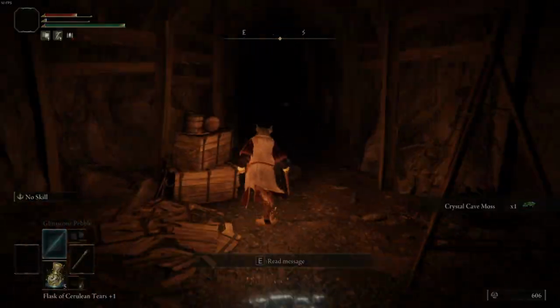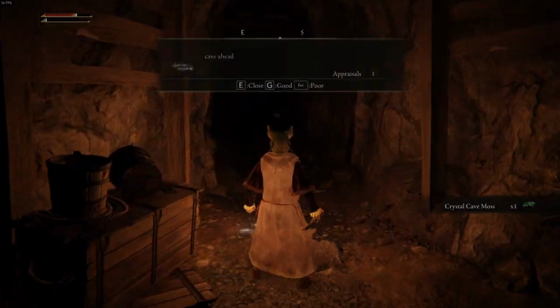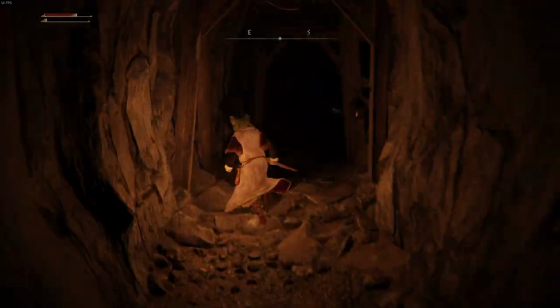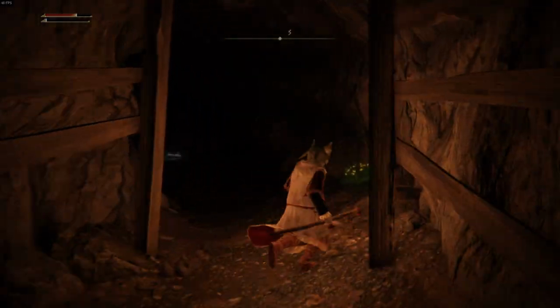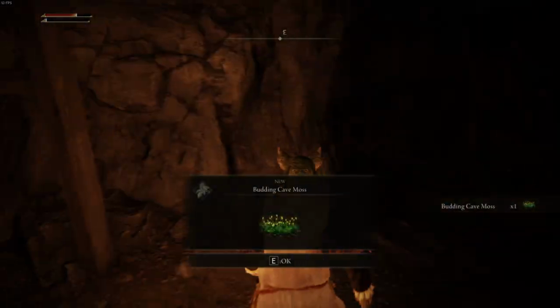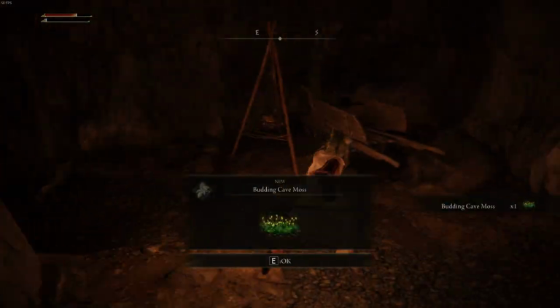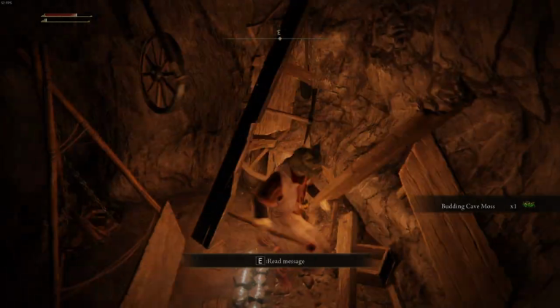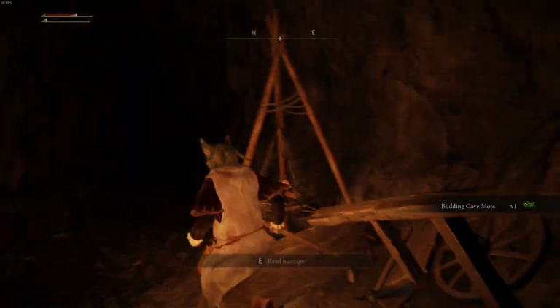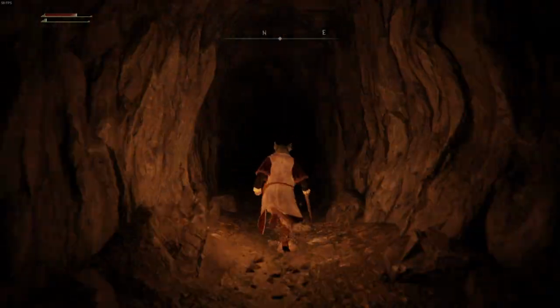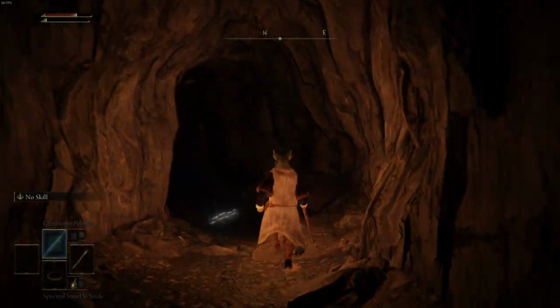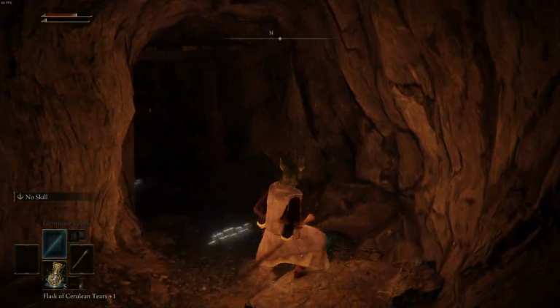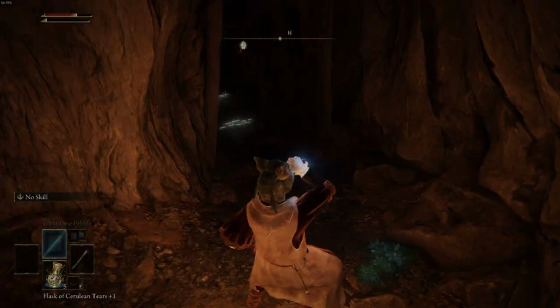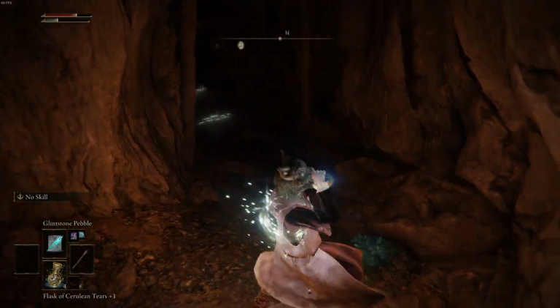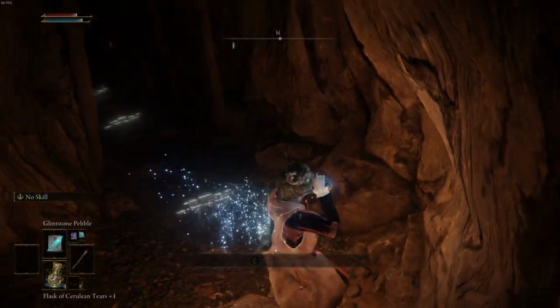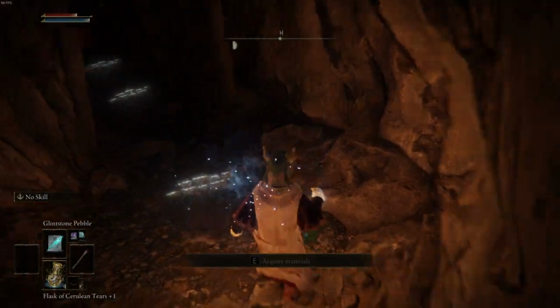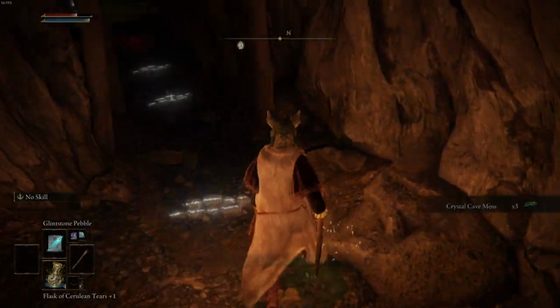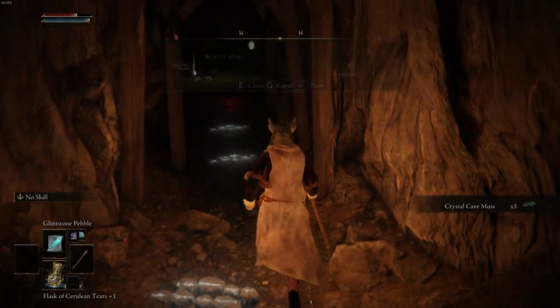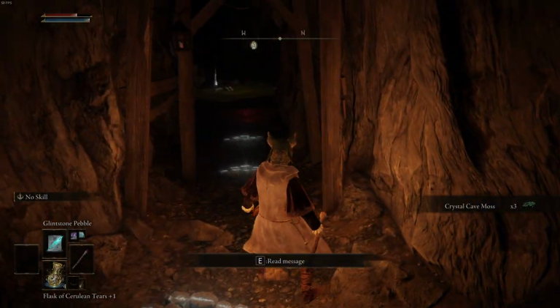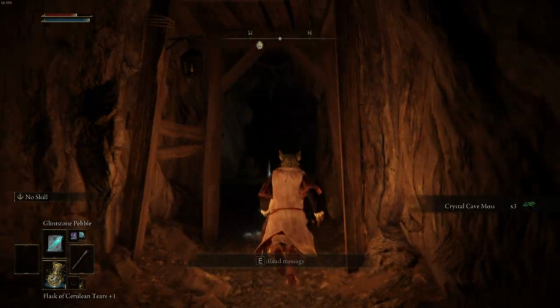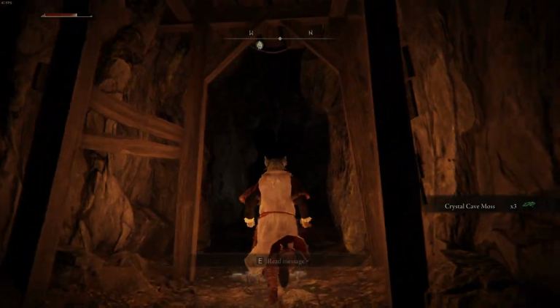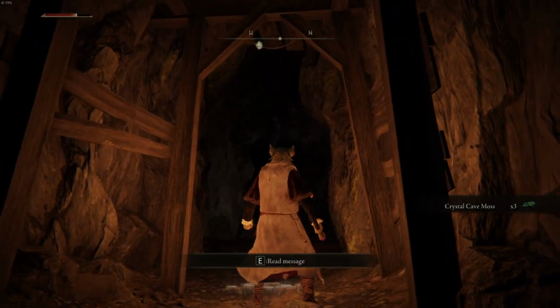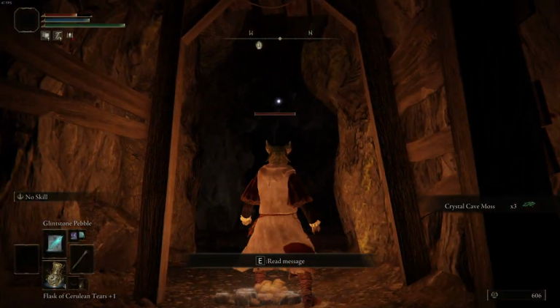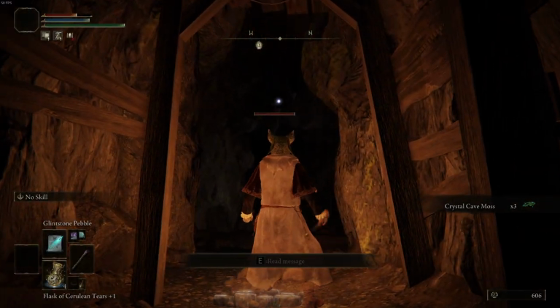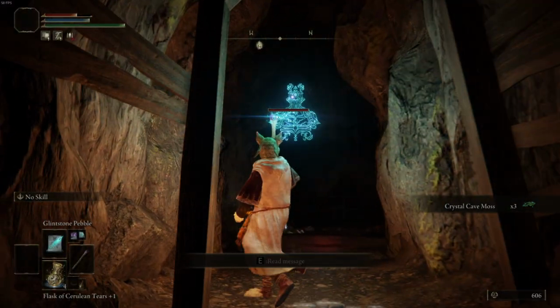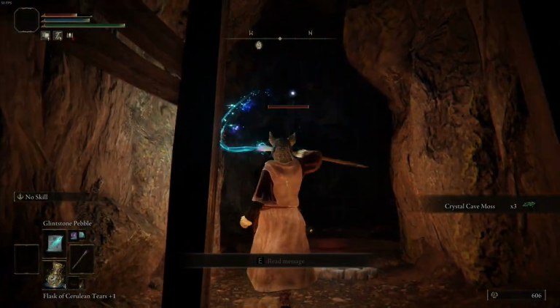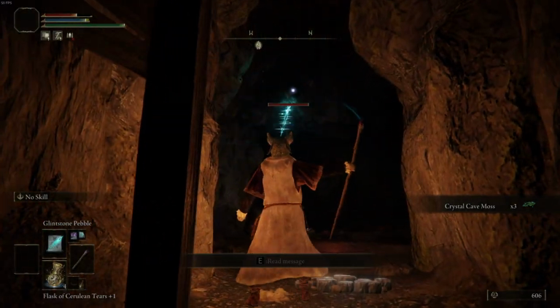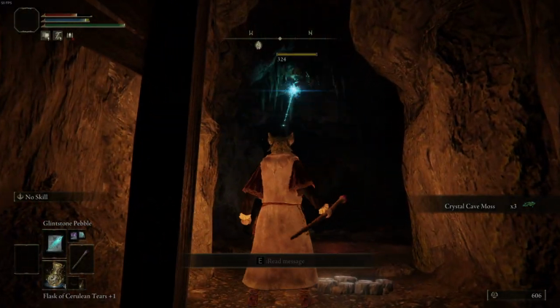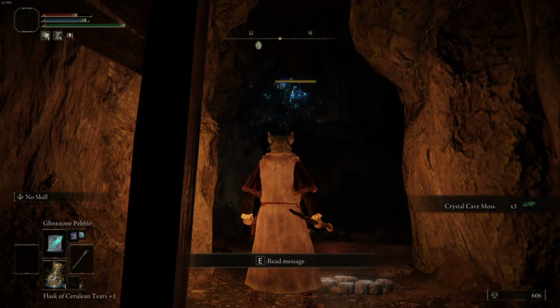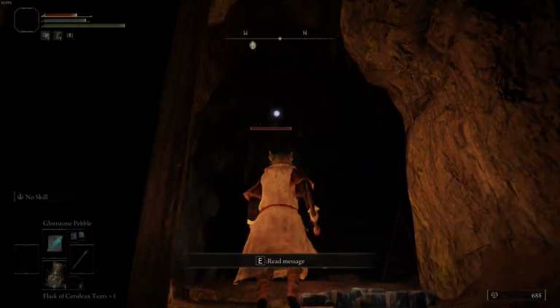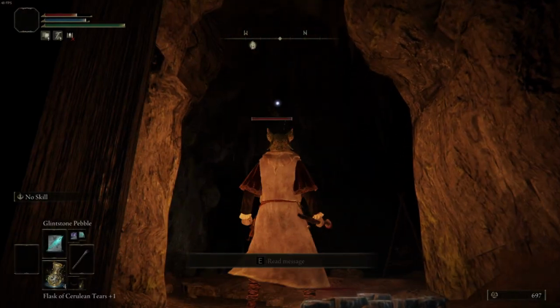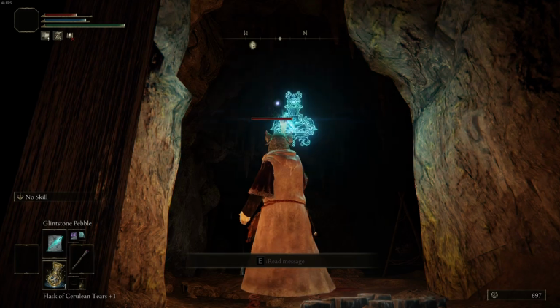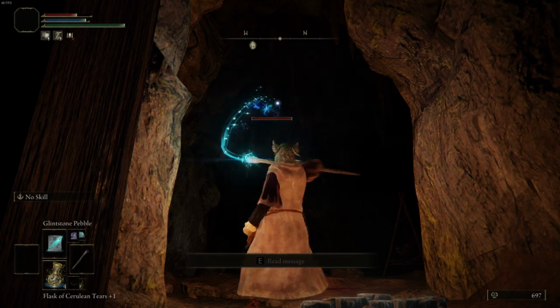Just follow the cave path along directly across until you find this pool of acid. There are several dormant bats in this room, so pew-pew them with impunity, and then grab your reward from the poisonous lake.